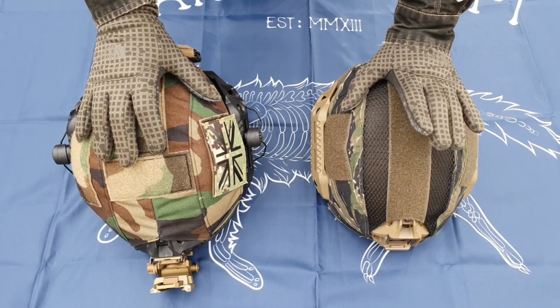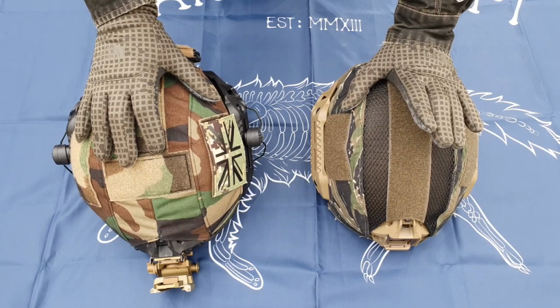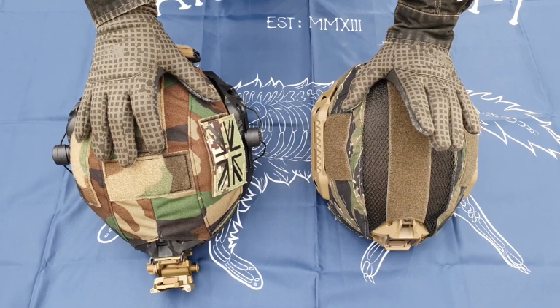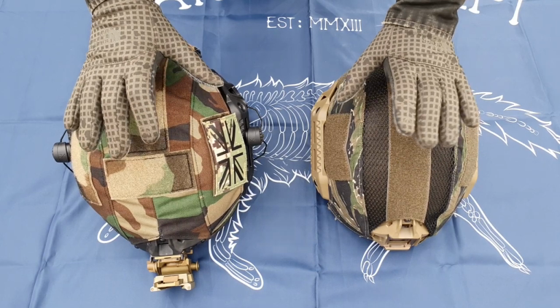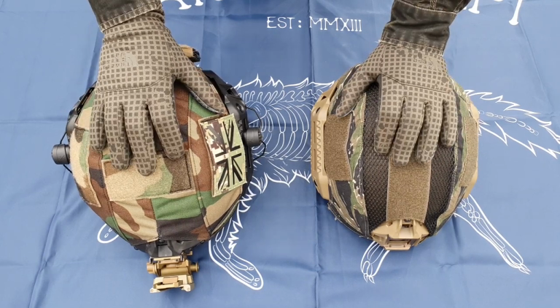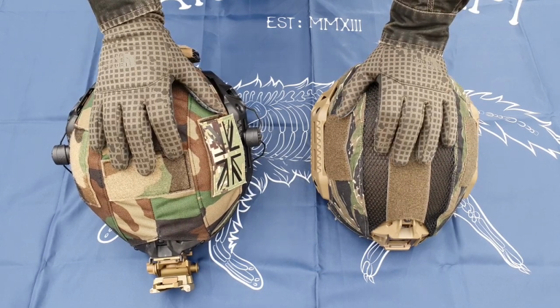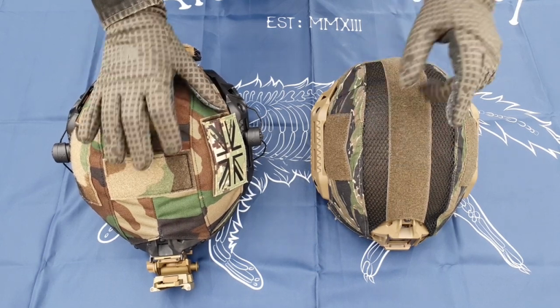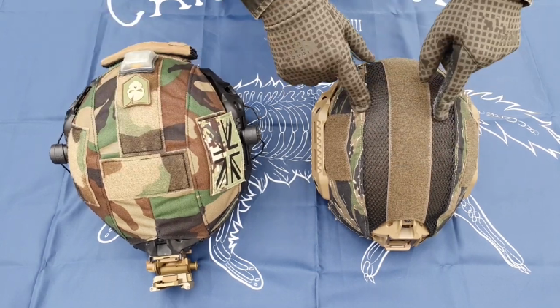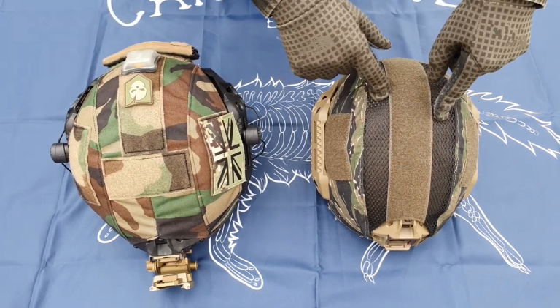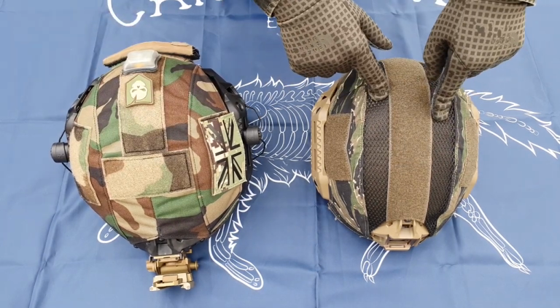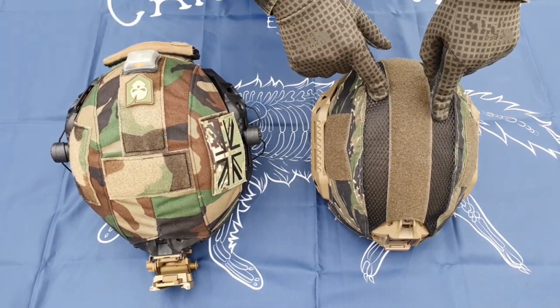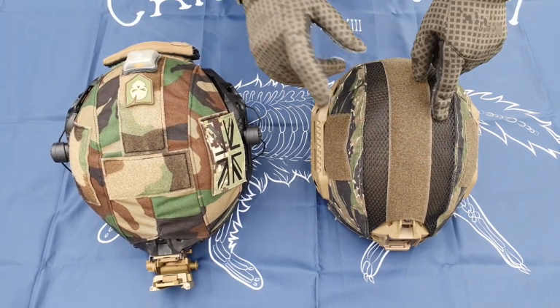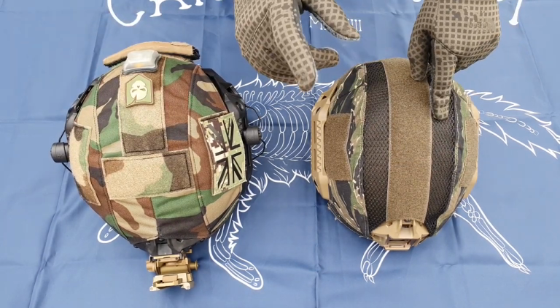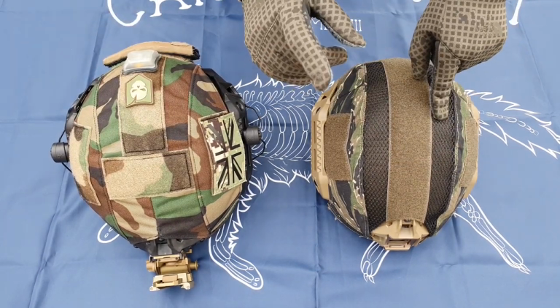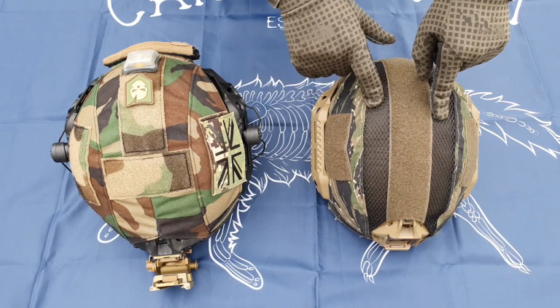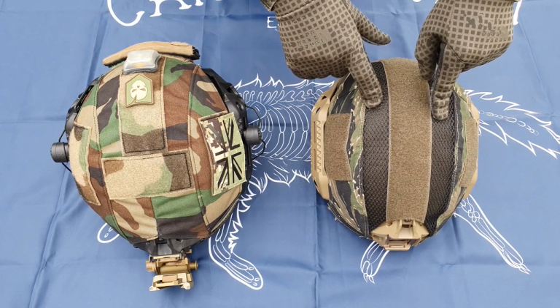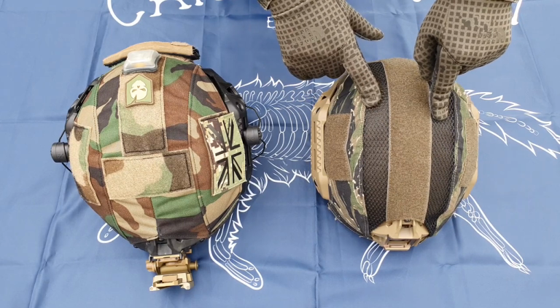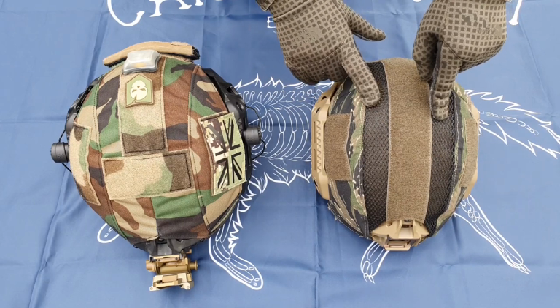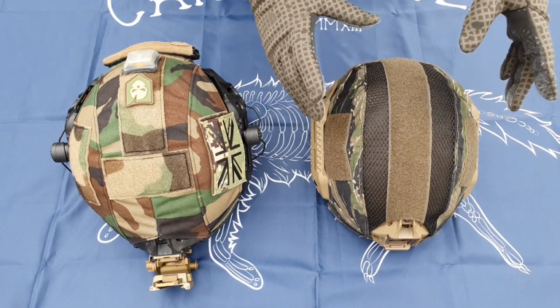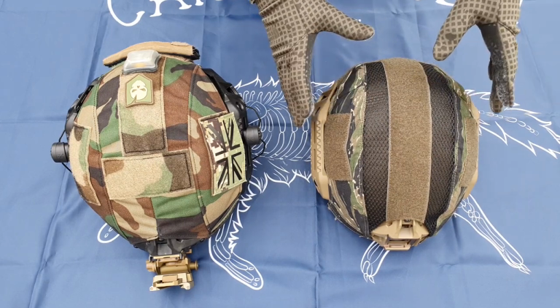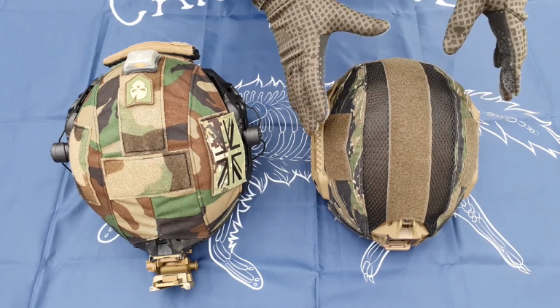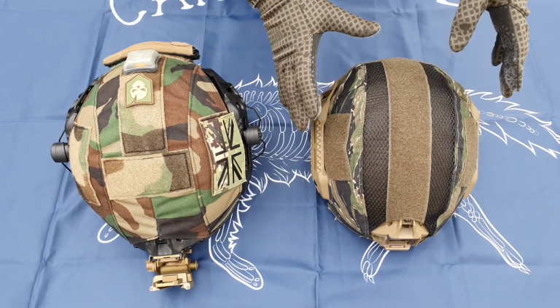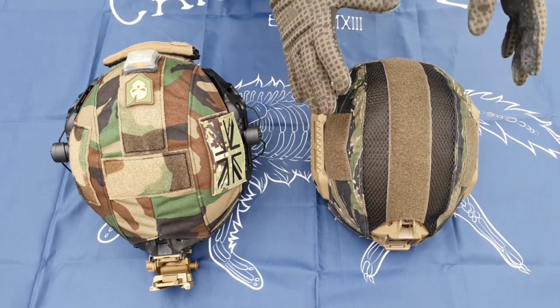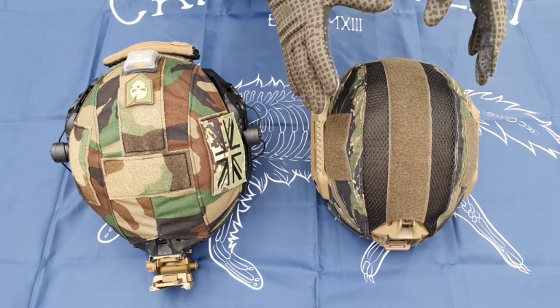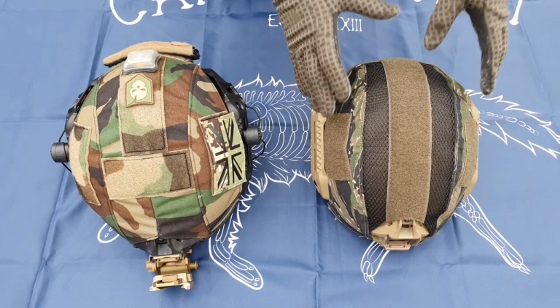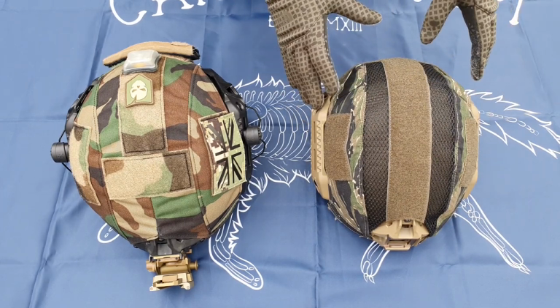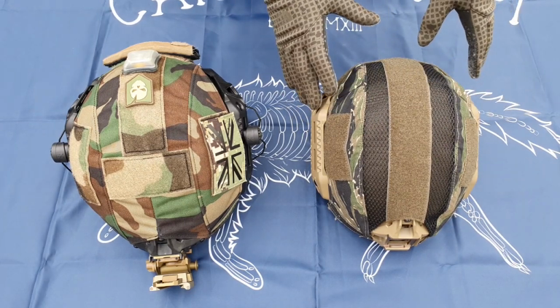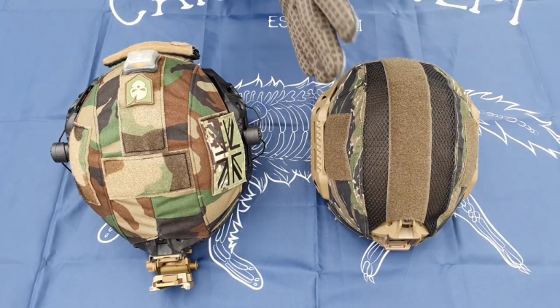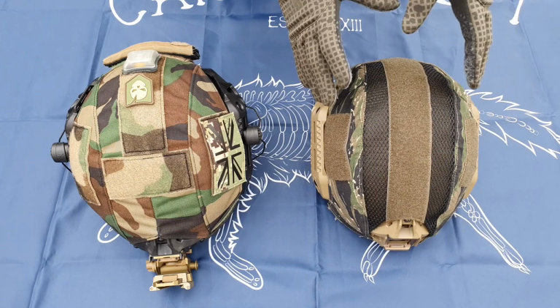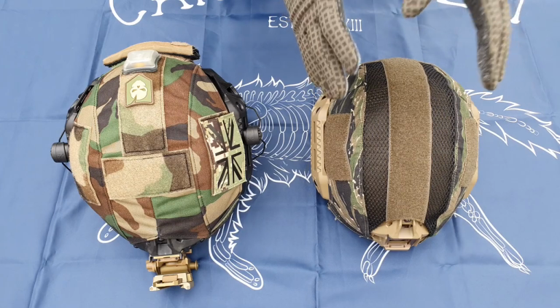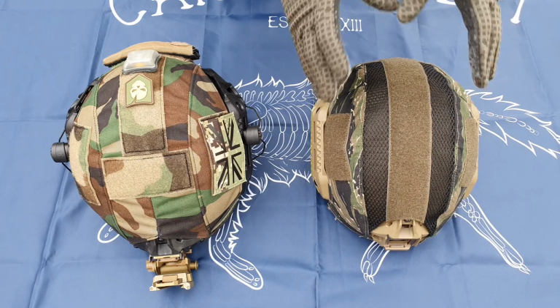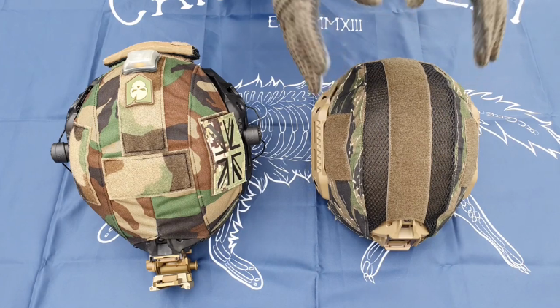Before I forget, I just need to mention PTS did send me this, so full disclosure on that one. But if you think my opinion's for sale for a replica helmet, trust me it's not.